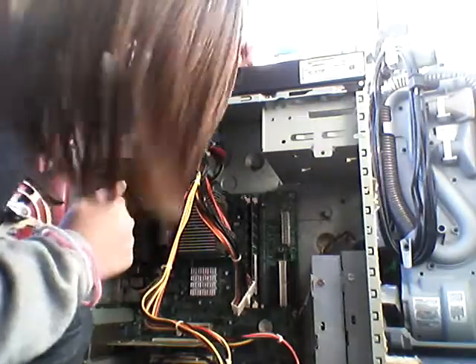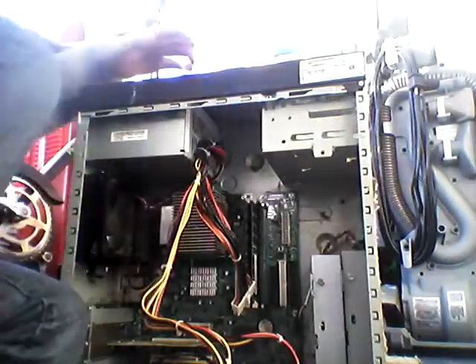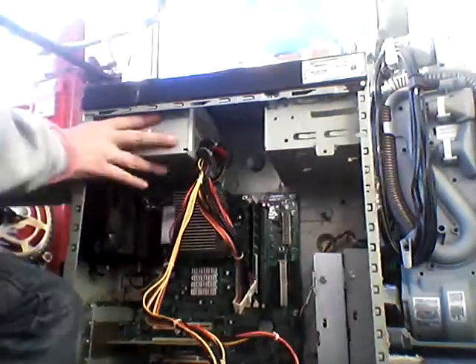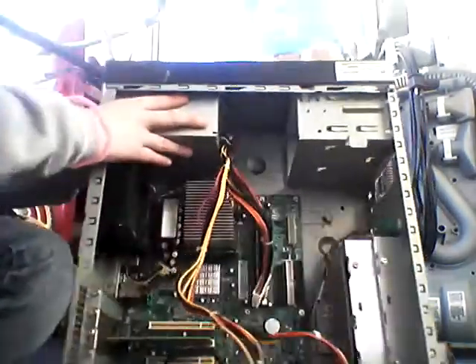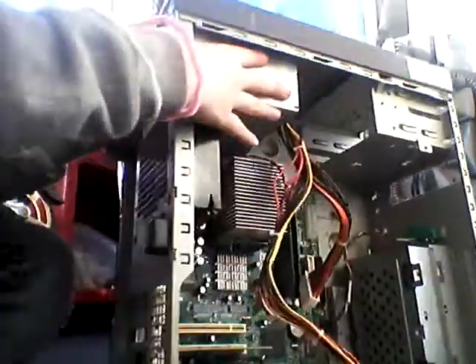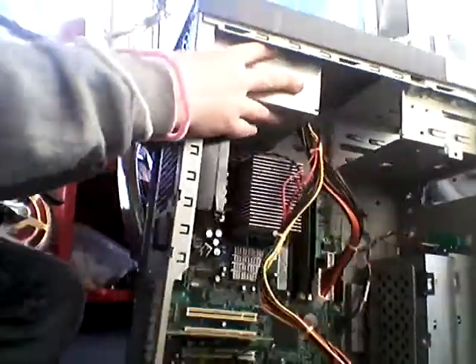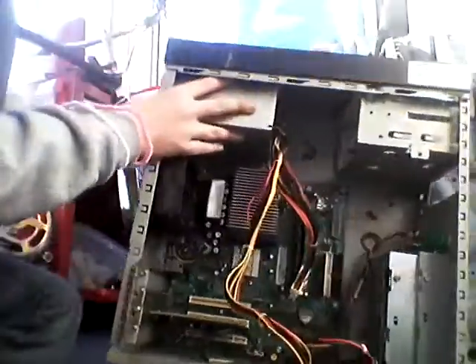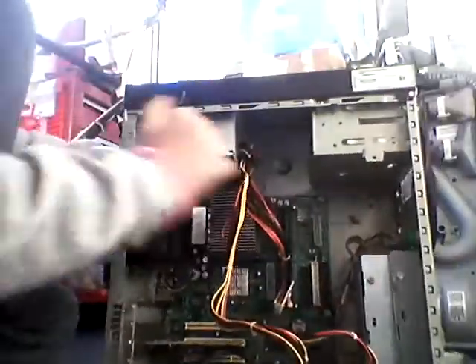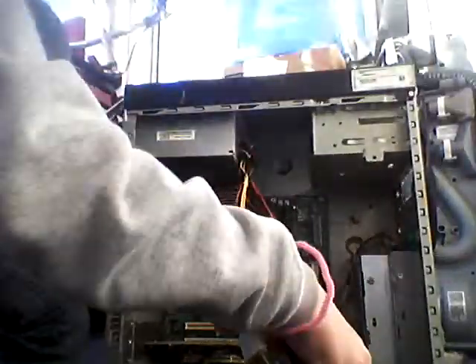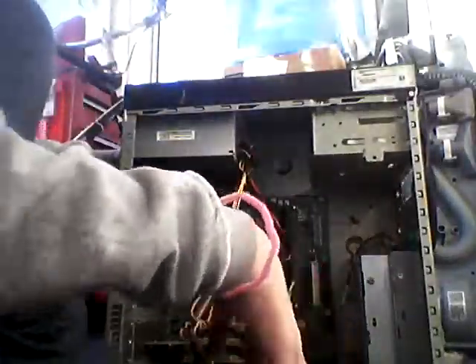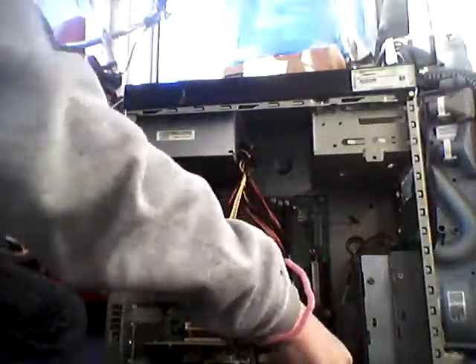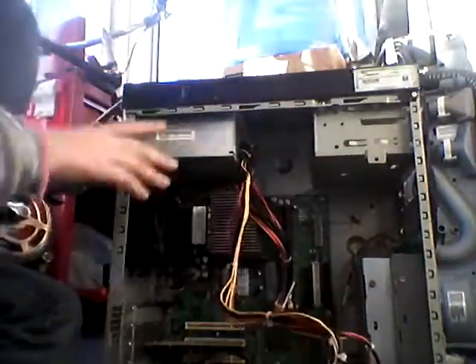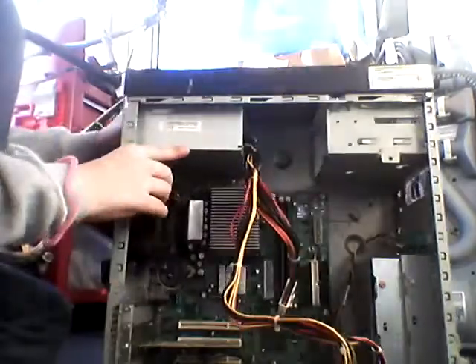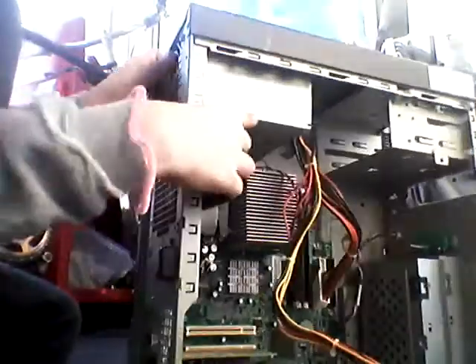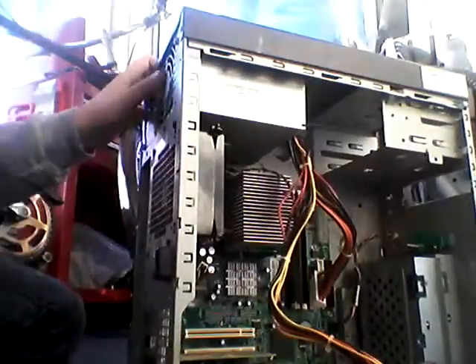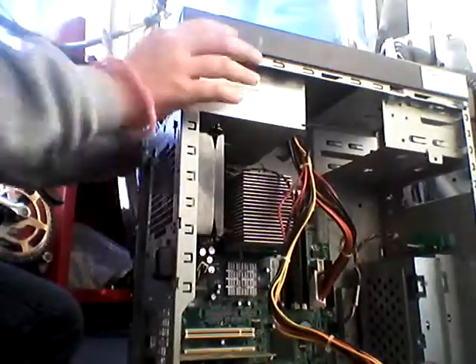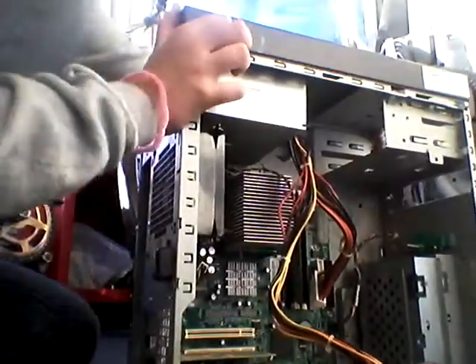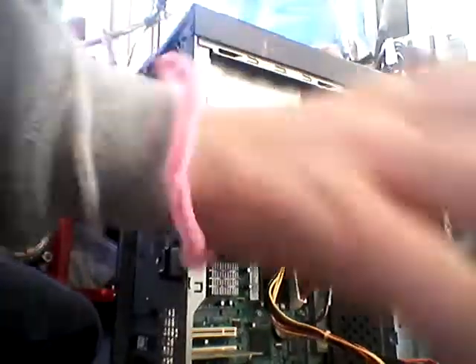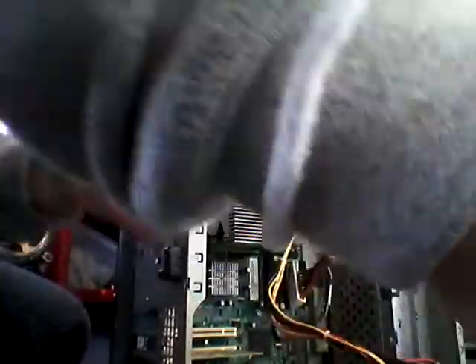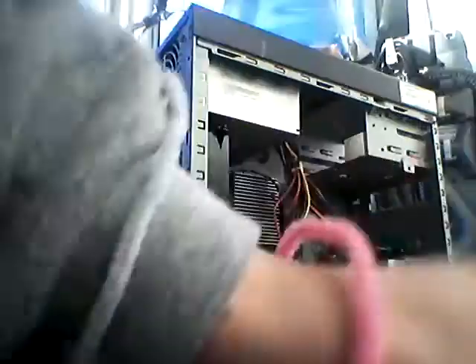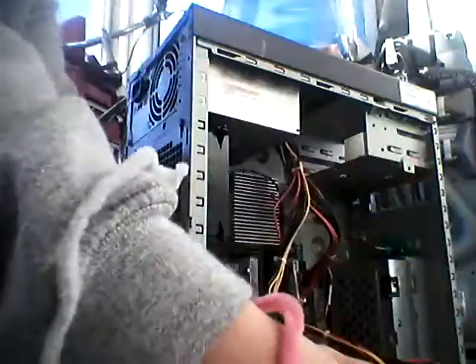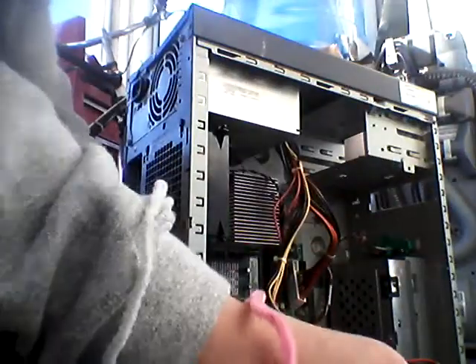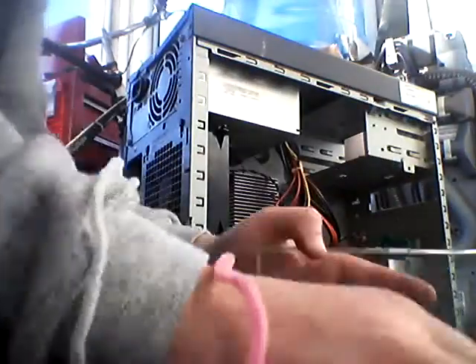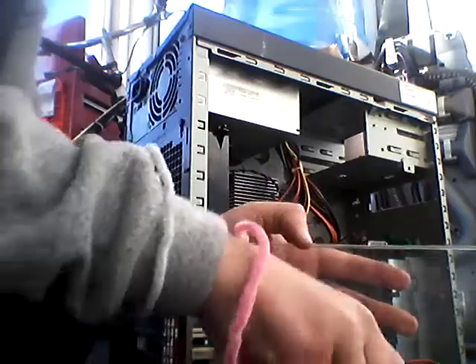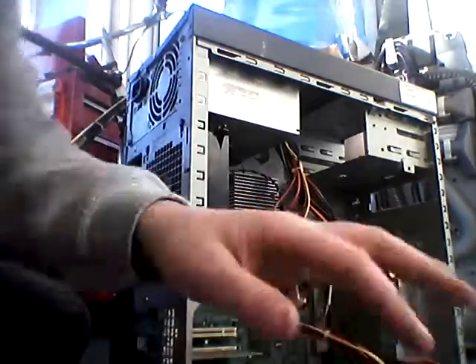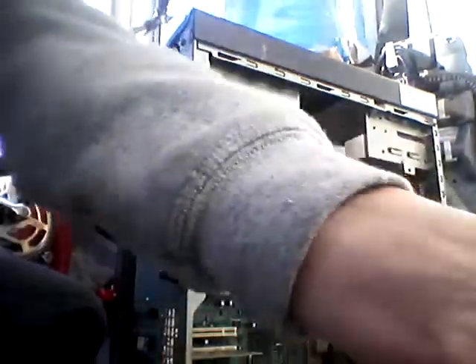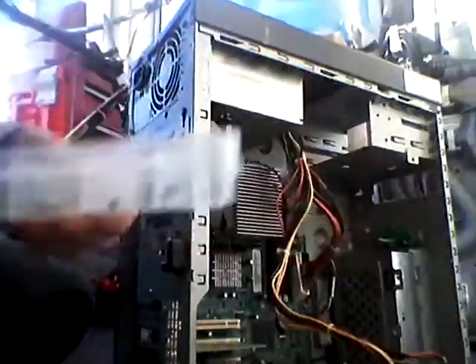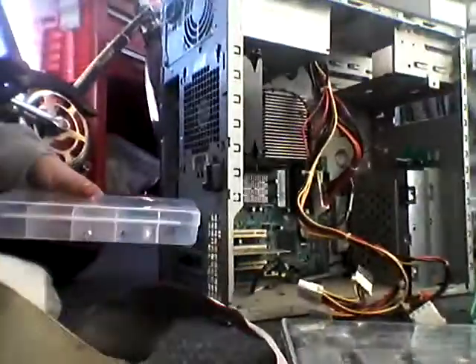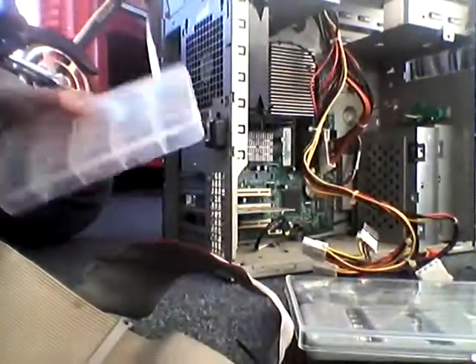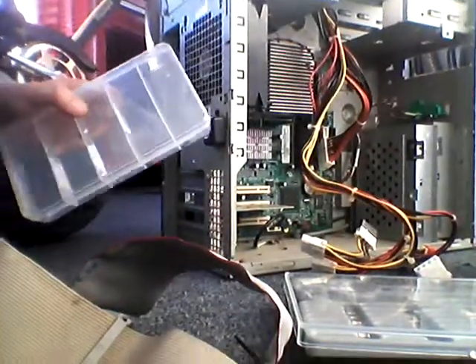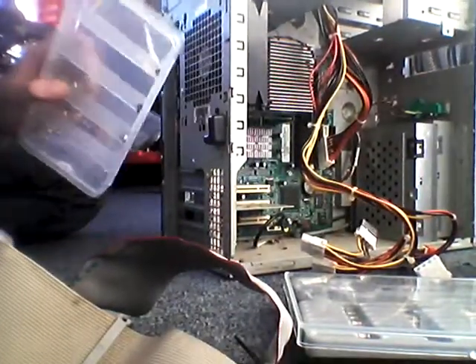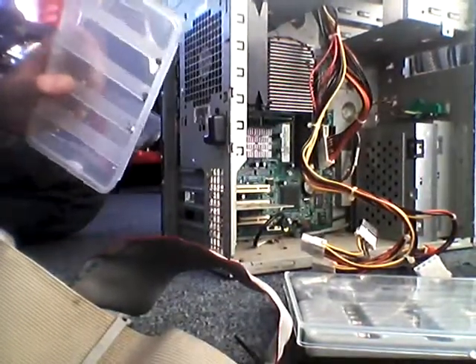Then all you've got to do next — I don't want to squish the plug-ins or break them — so you just turn it like that. Get your screwdriver out. You're going to need something to keep the screws in, as you can see here.